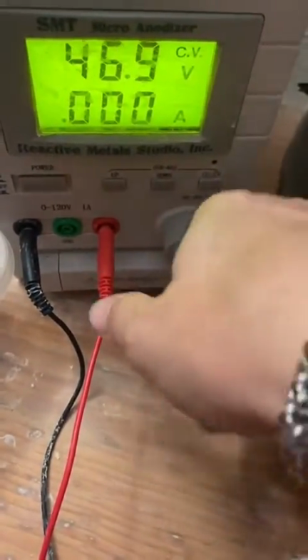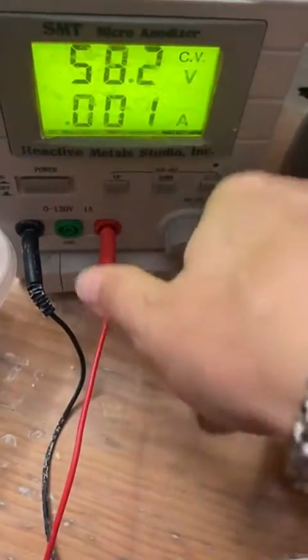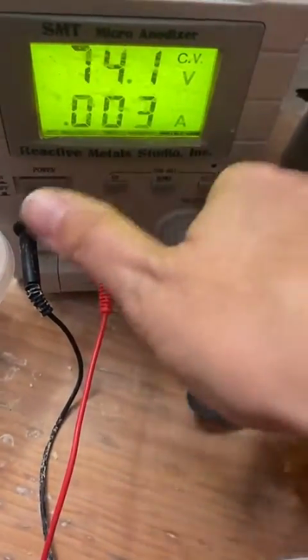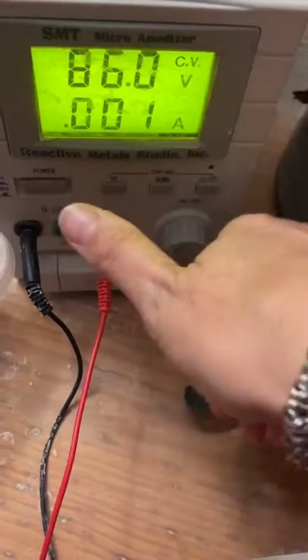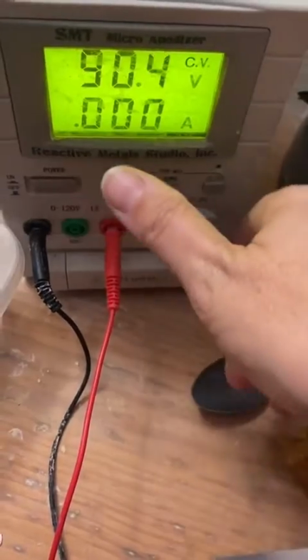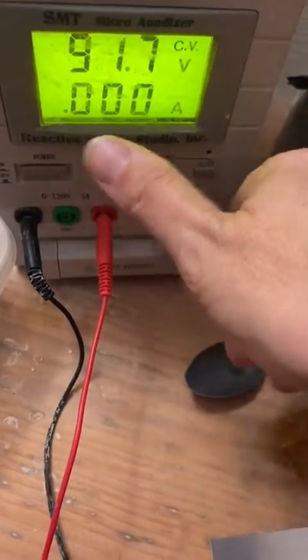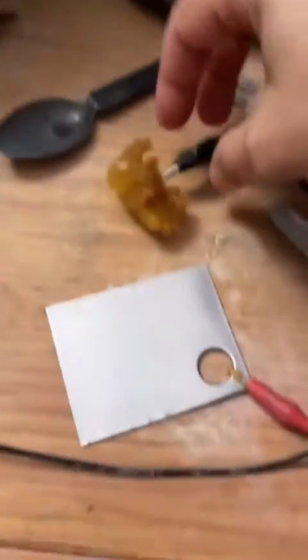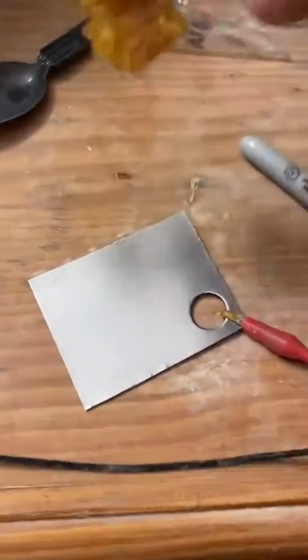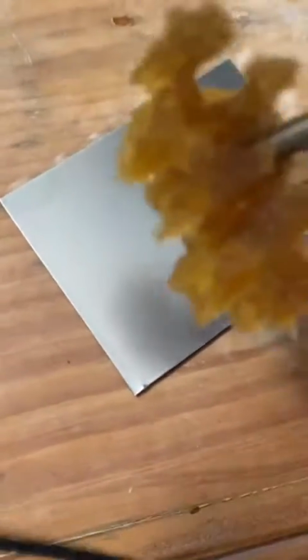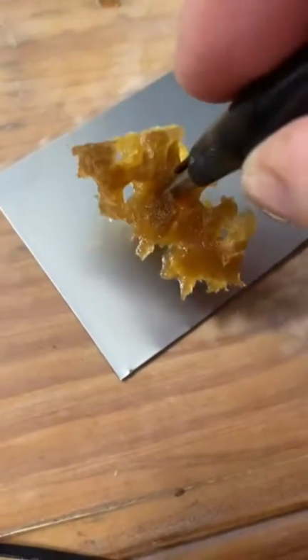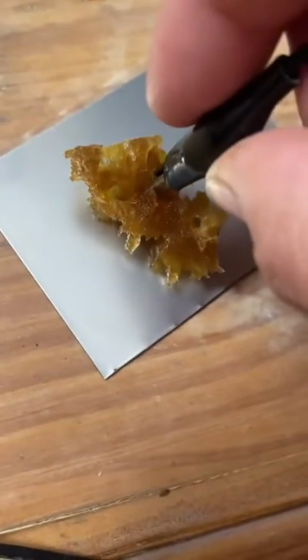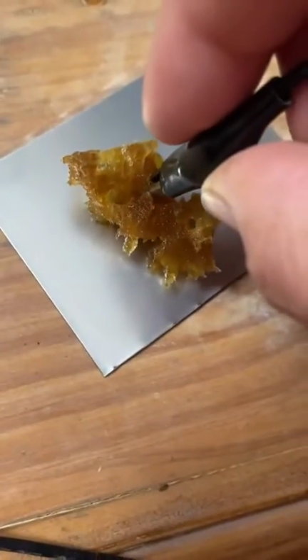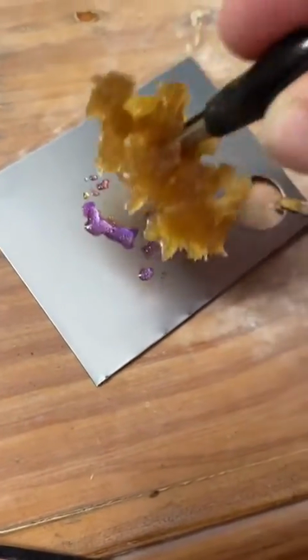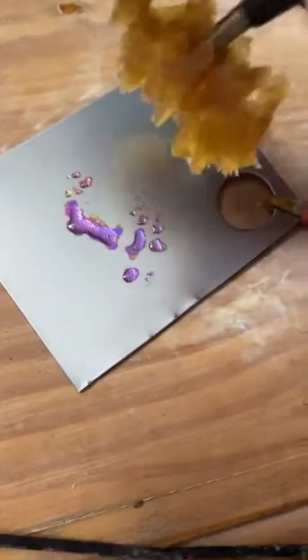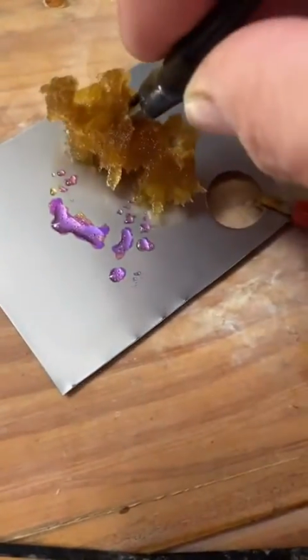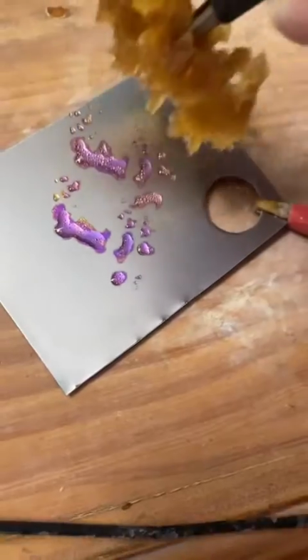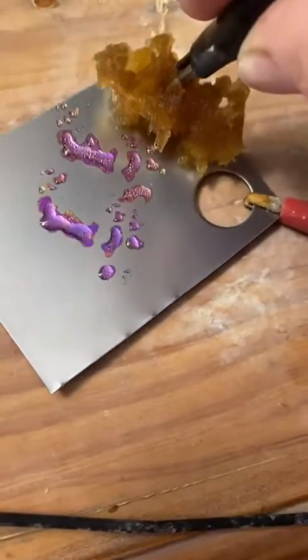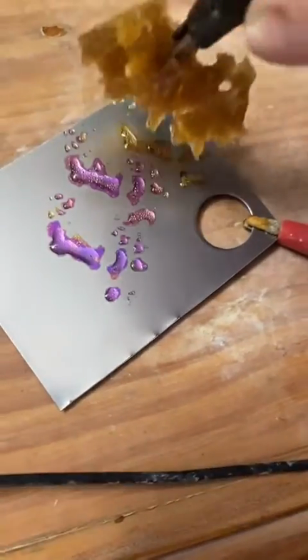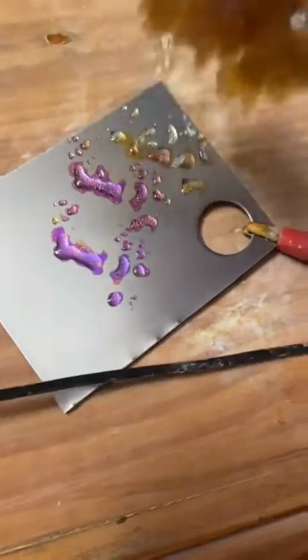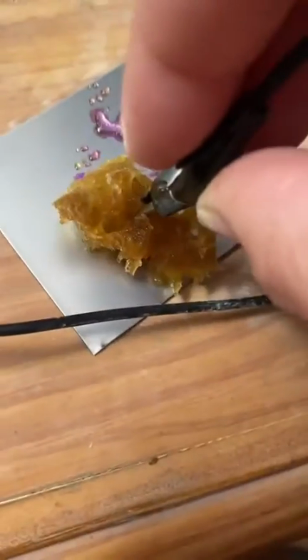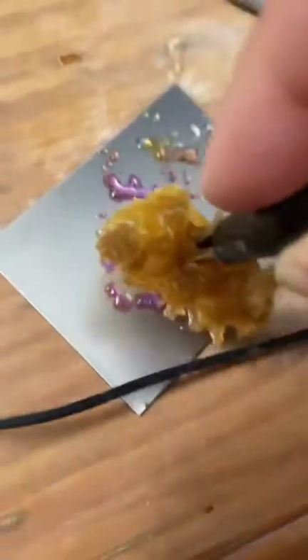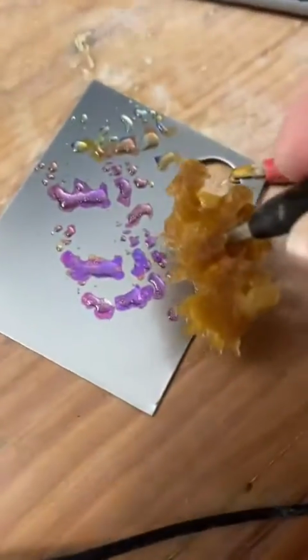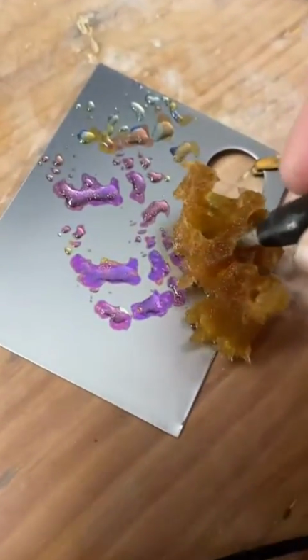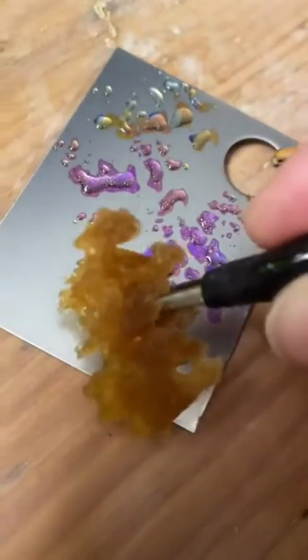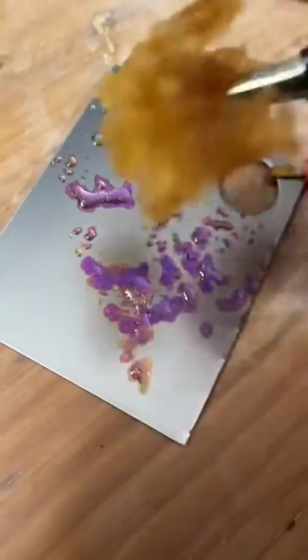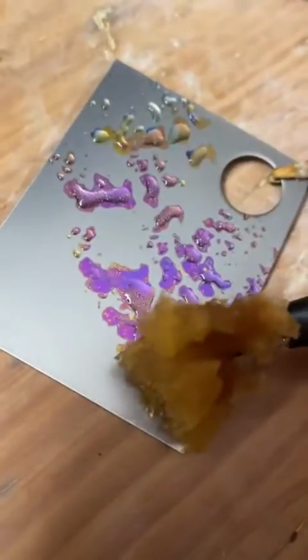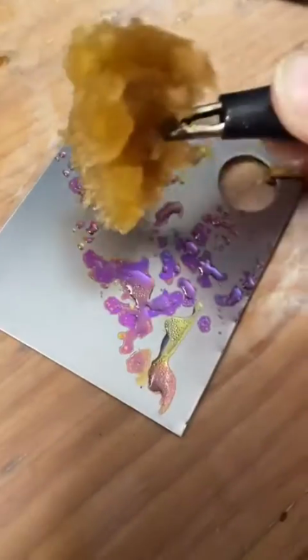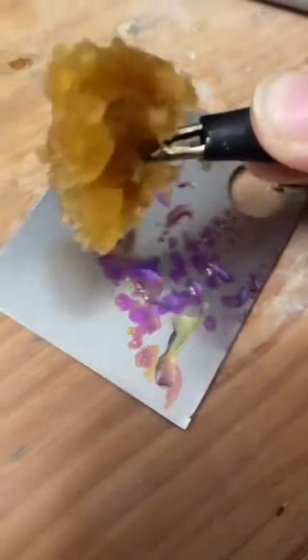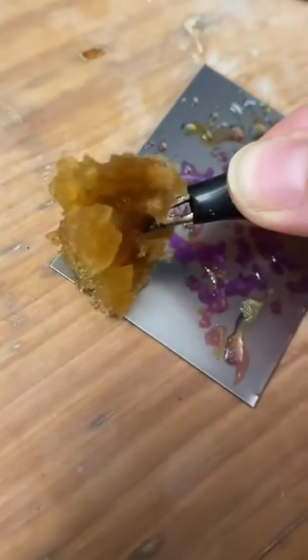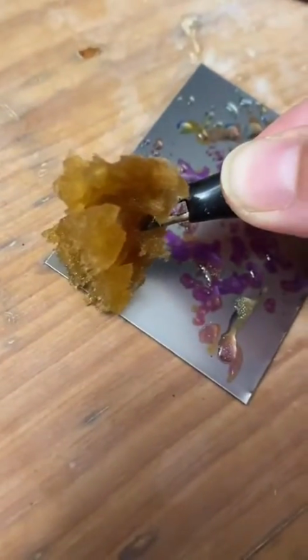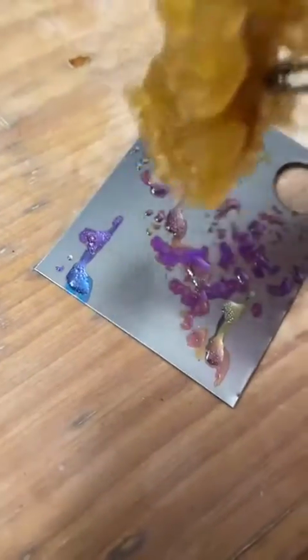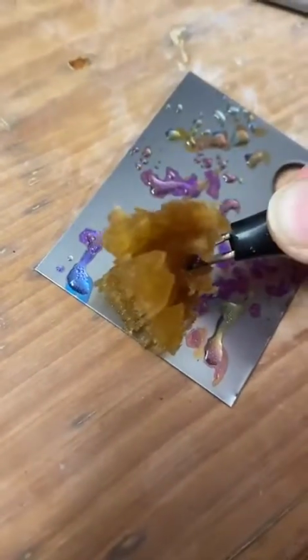The idea is when you hold the sponge onto the niobium, it will change to the highest voltage colour you've set — in this case, purple. If I hold it on for shorter times, it doesn't quite reach the purple. But if I hold it on for a longer time, then all we get is purple.